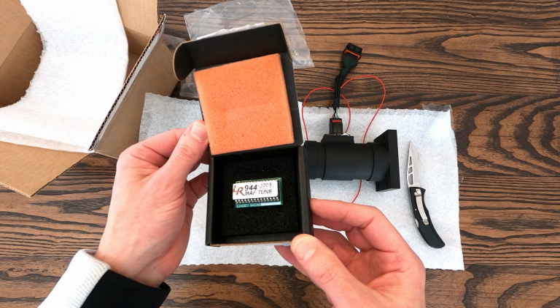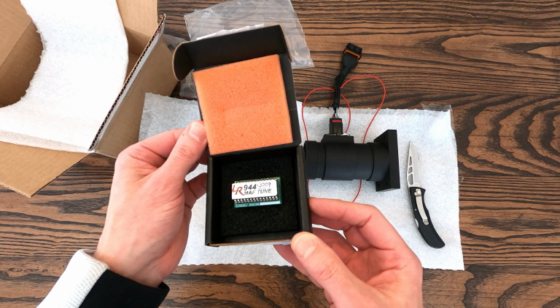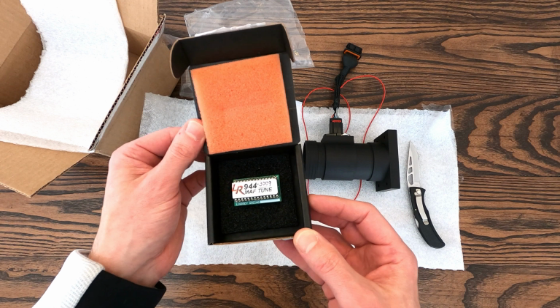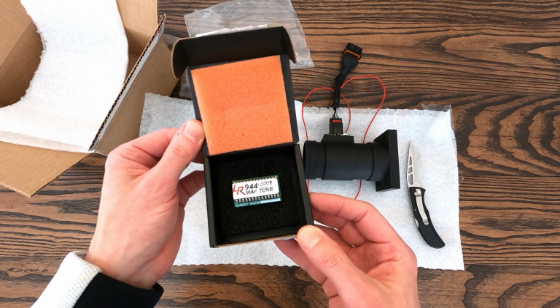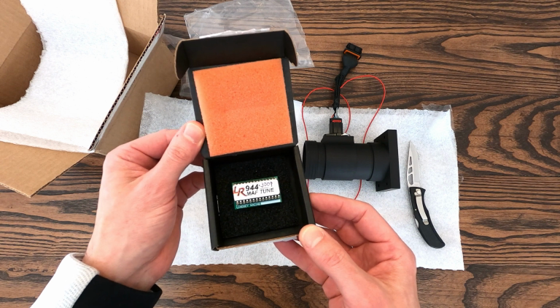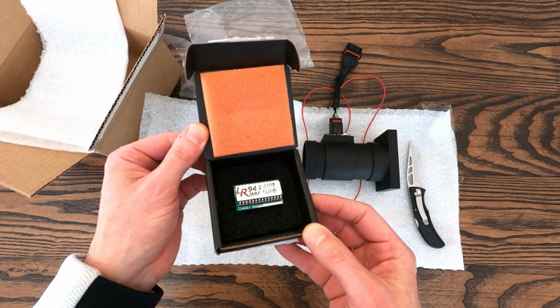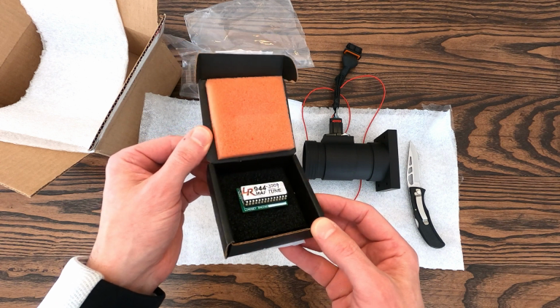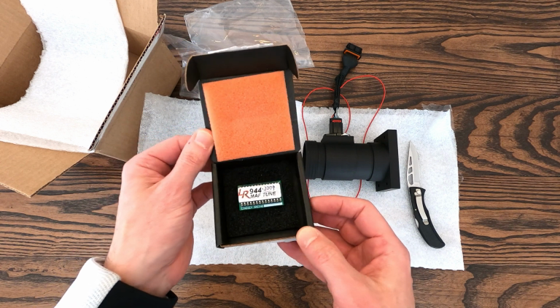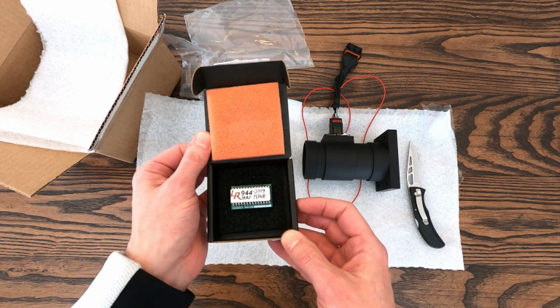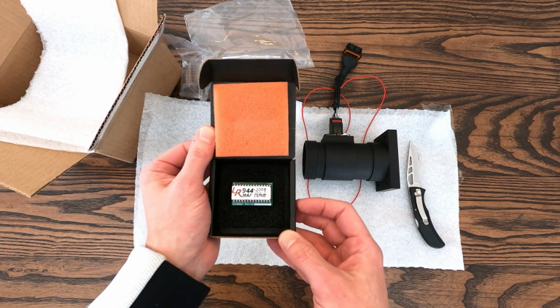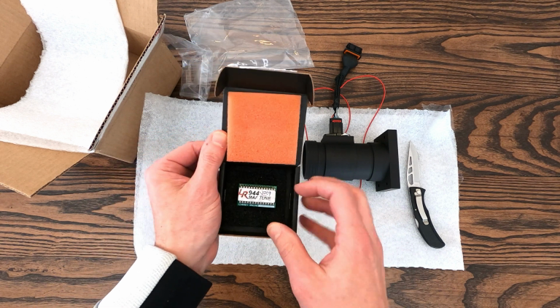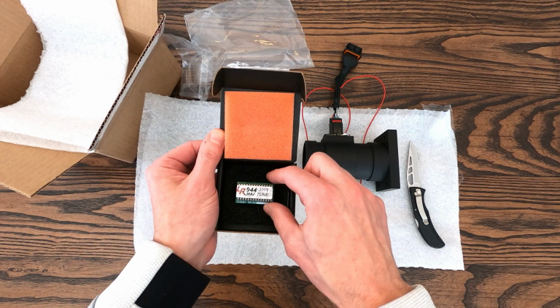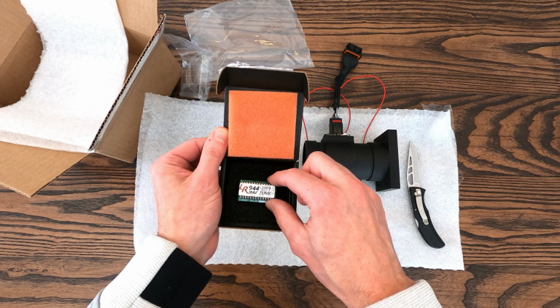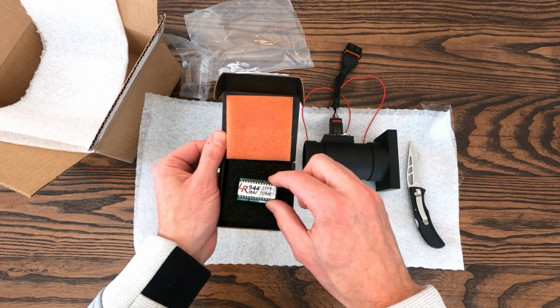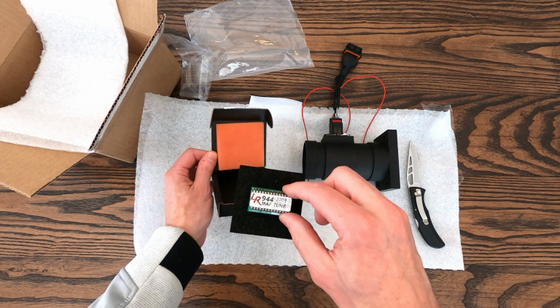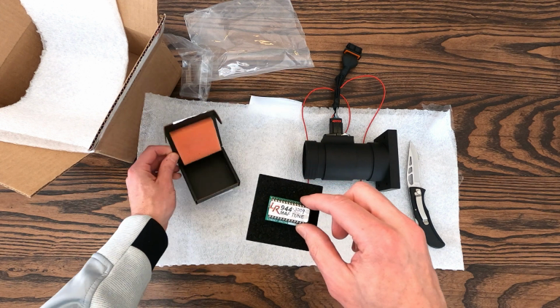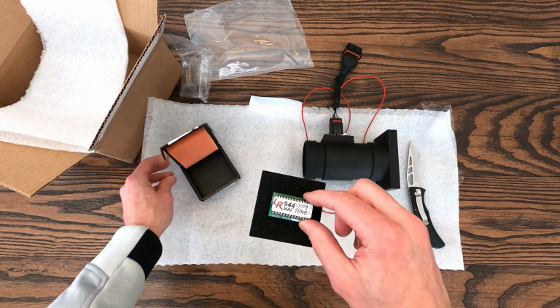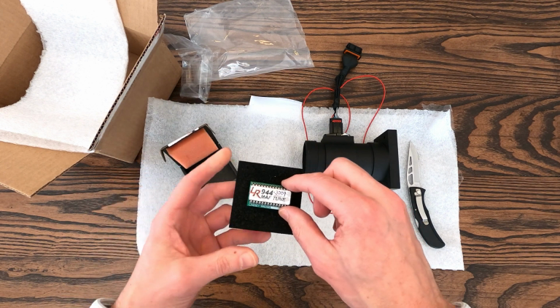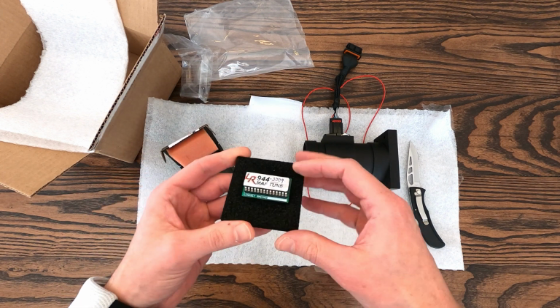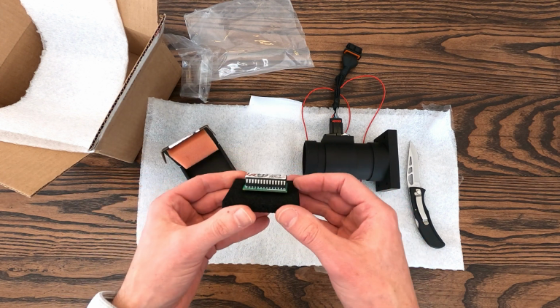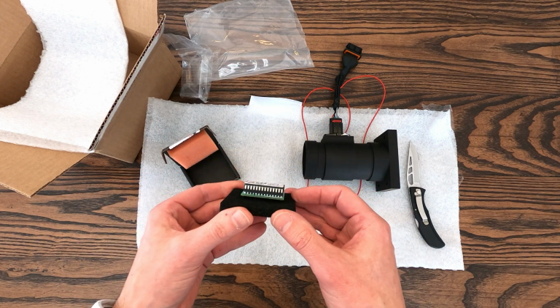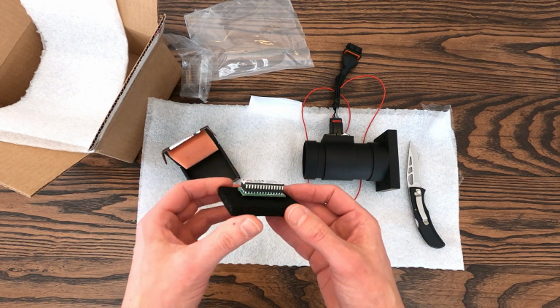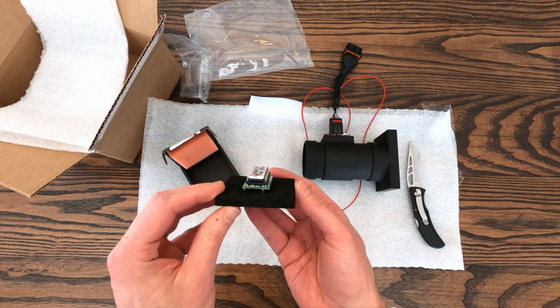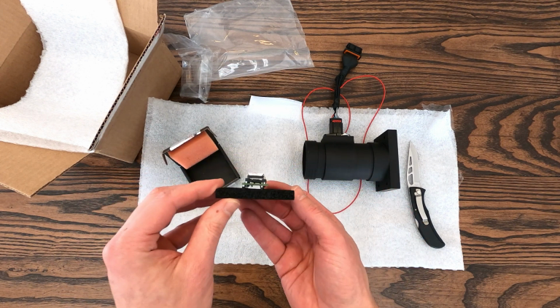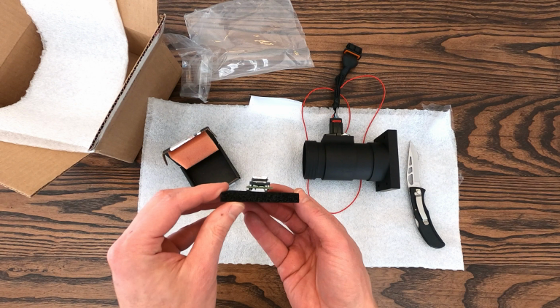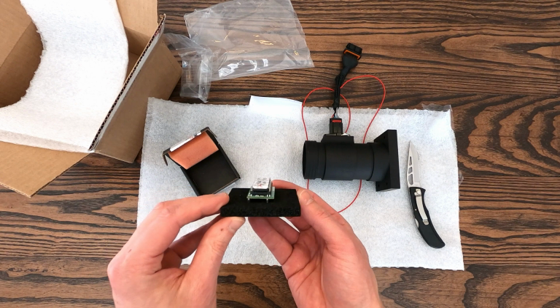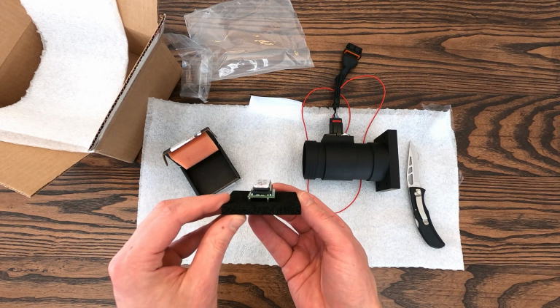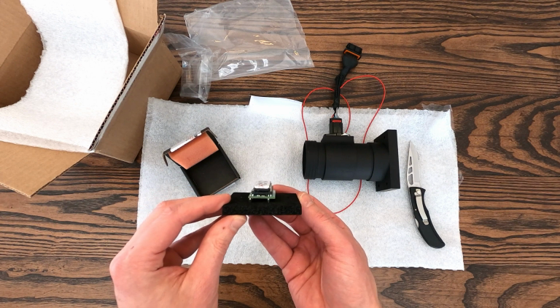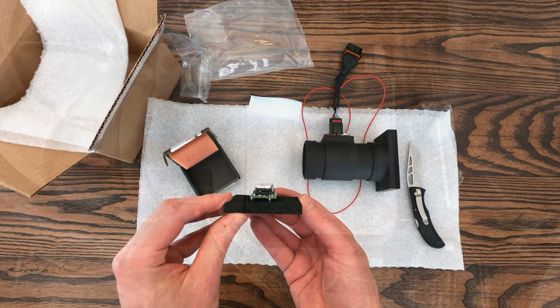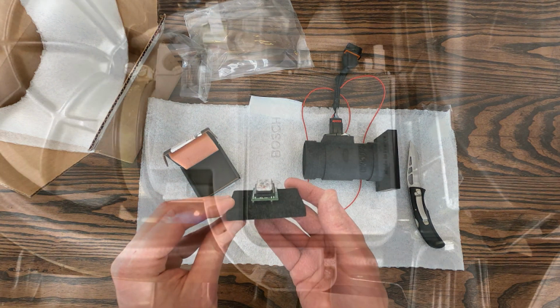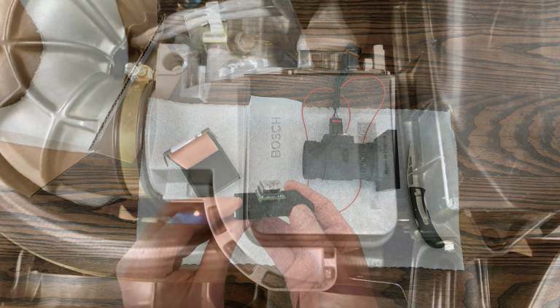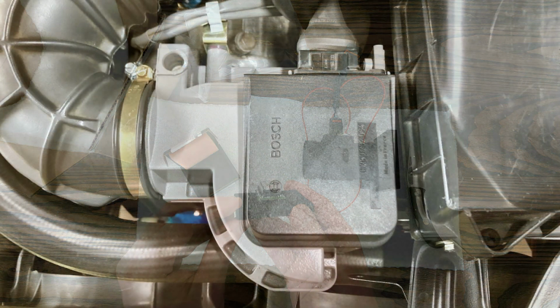And finally, cars from 1988 and 1989 are already set up for the 28-pin chips, so they can be replaced fairly easily, and once that's done the DME will have all the tuning information it needs to optimize the air-fuel mixture for the engine.